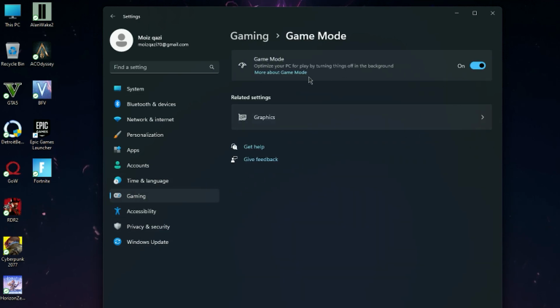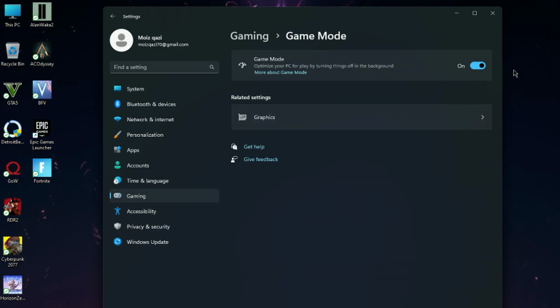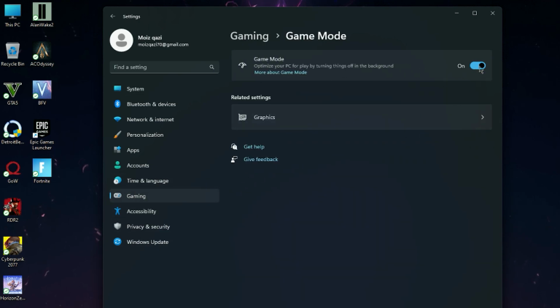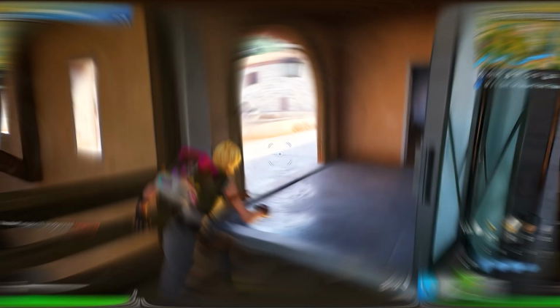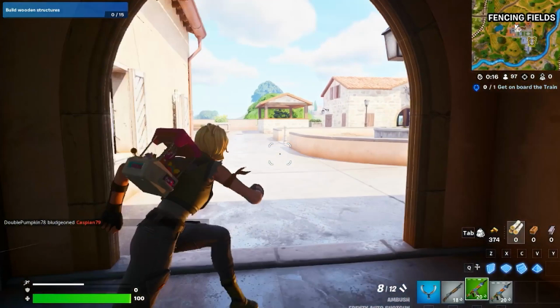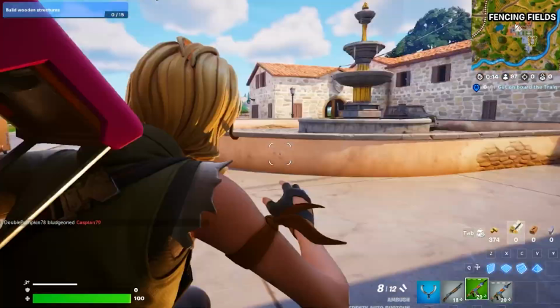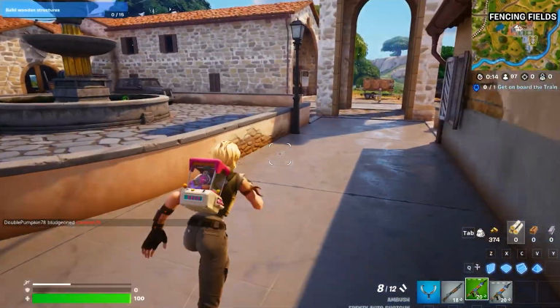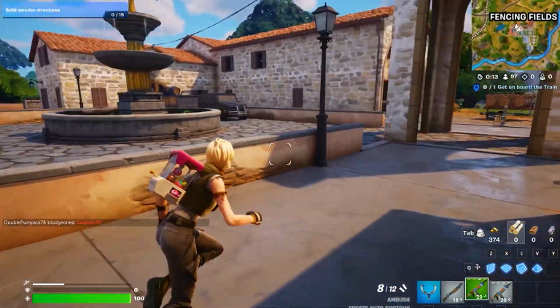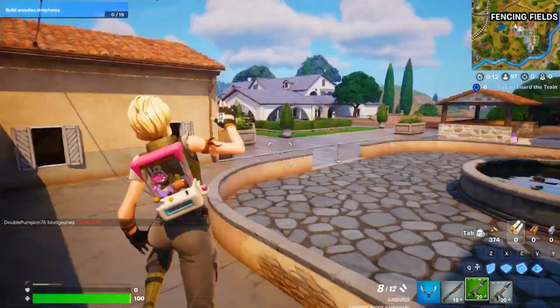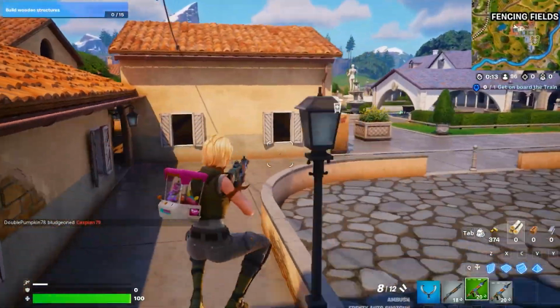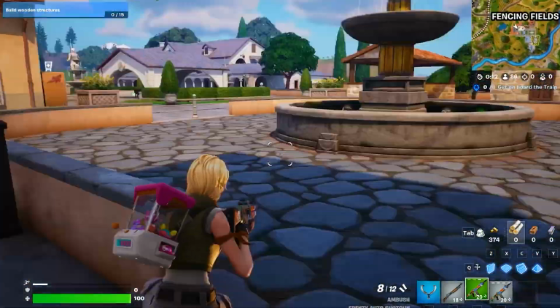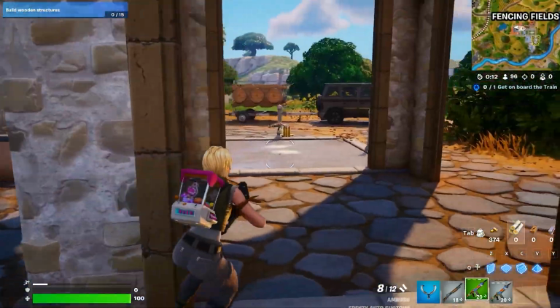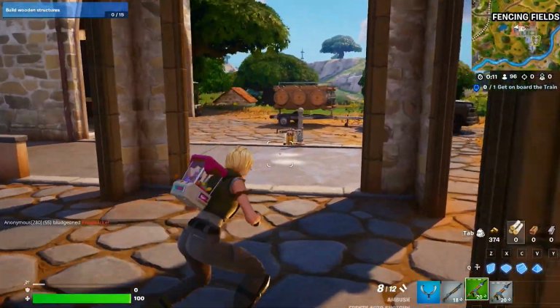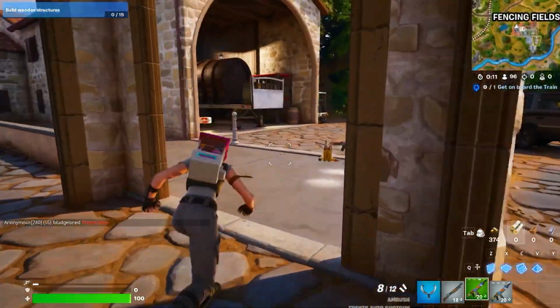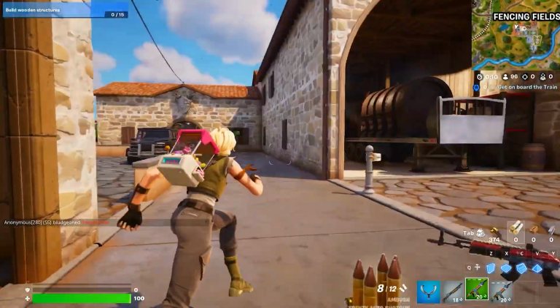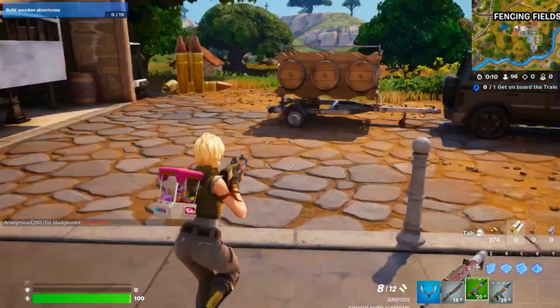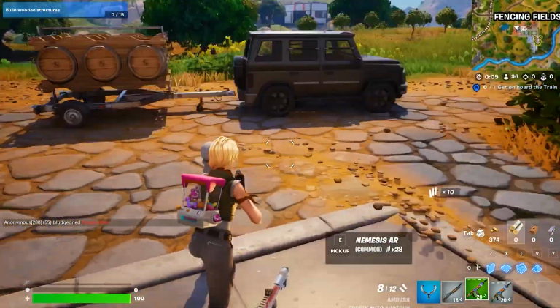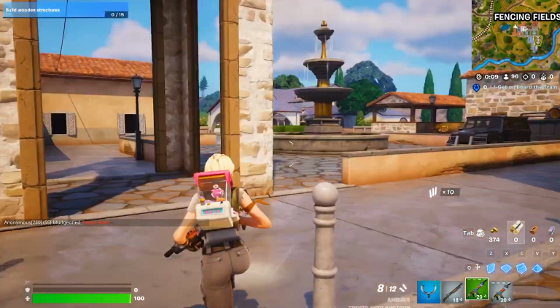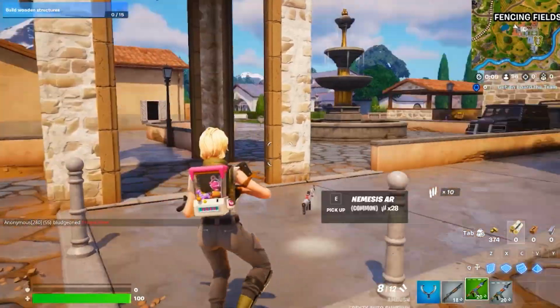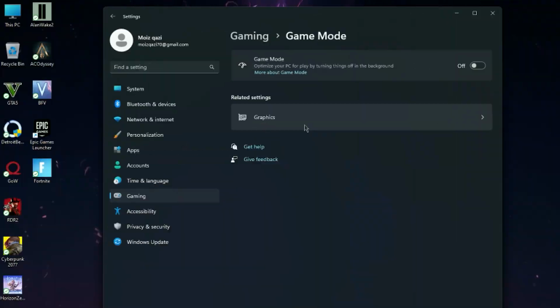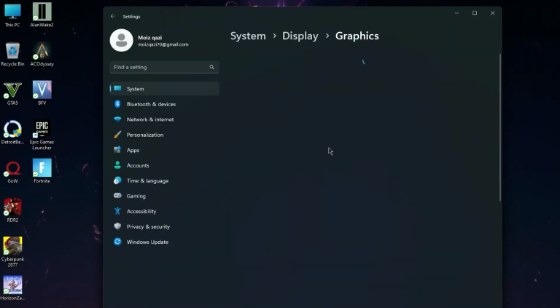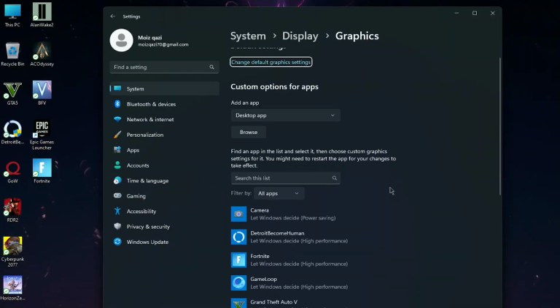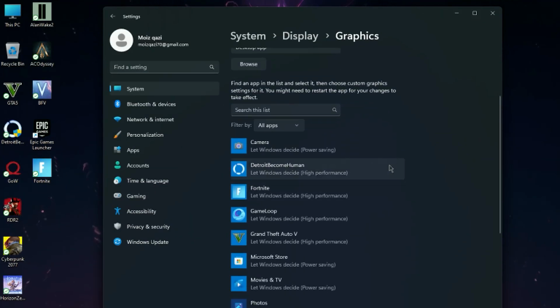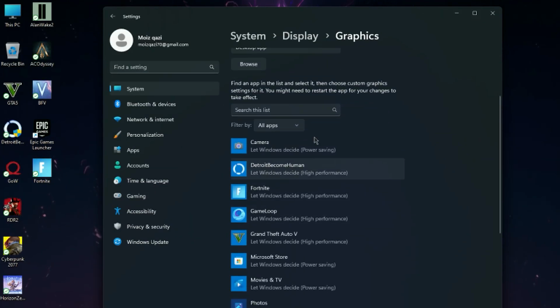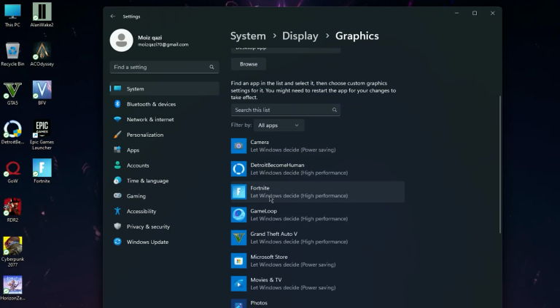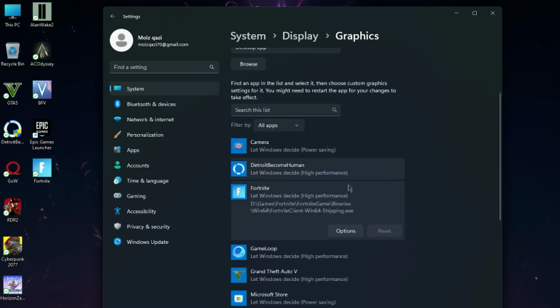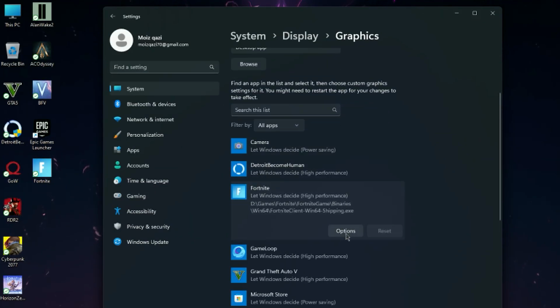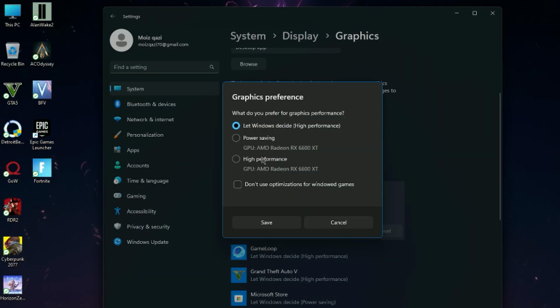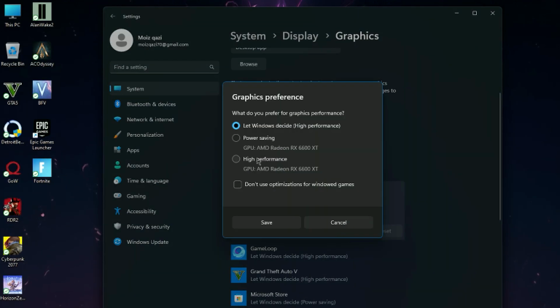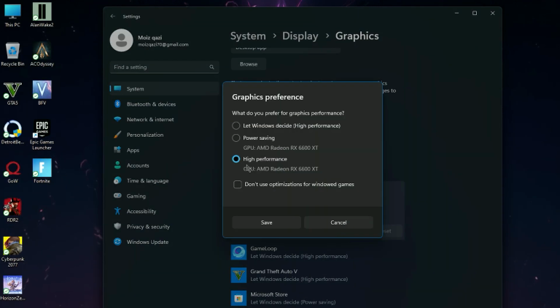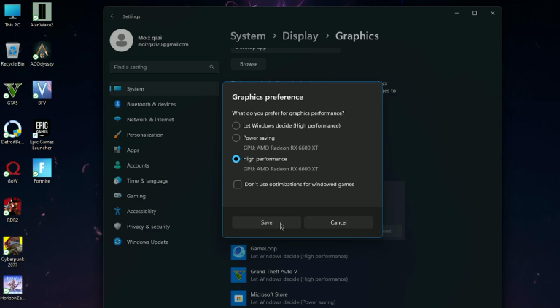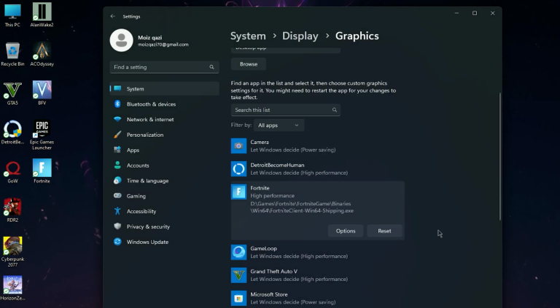Now turn off your Game Mode. I know everyone says to turn on Game Mode, but in my experience, when you turn on Game Mode it will reduce your FPS. So I suggest to turn off this setting. Now go for Graphics, and here you will find Fortnite. Click on it and set it to High Performance — it will really increase your FPS.